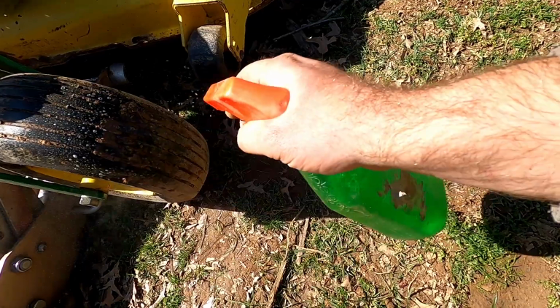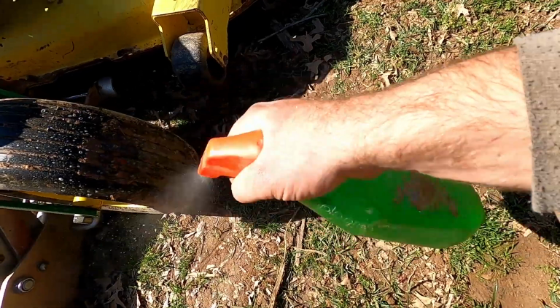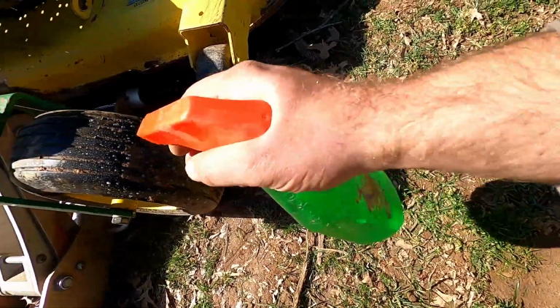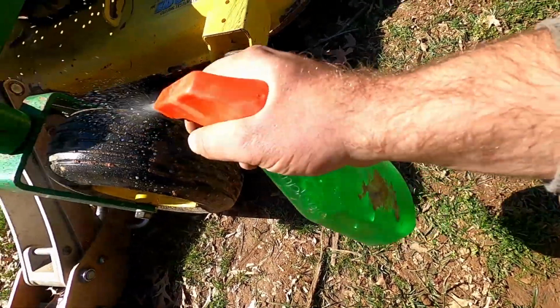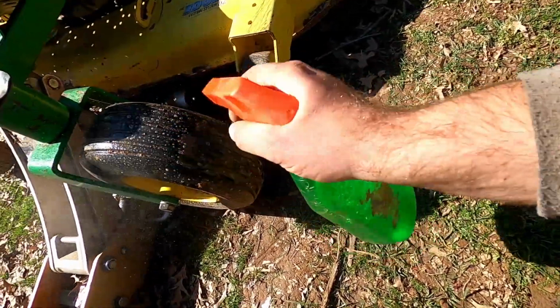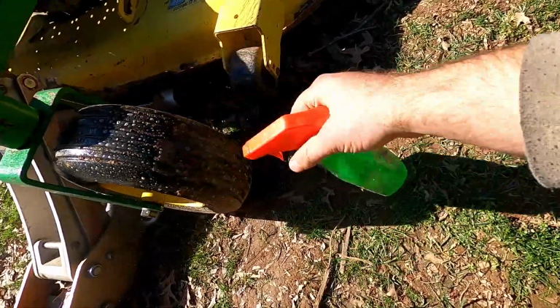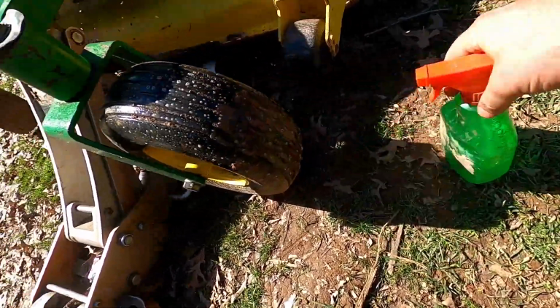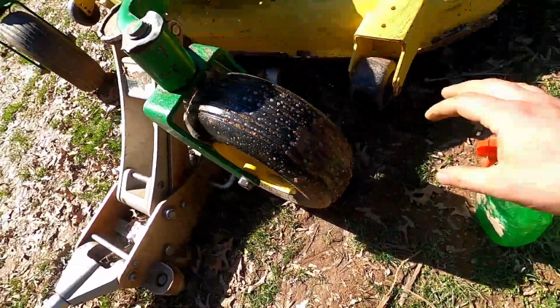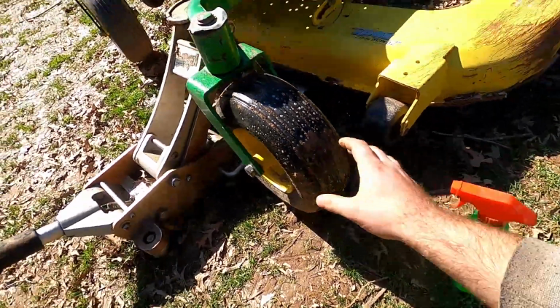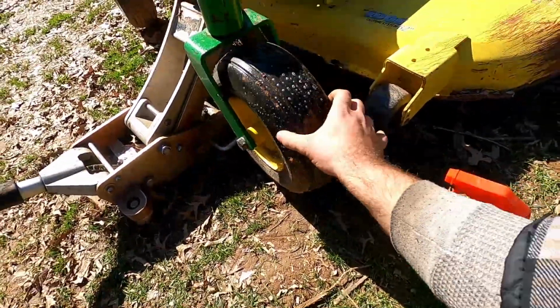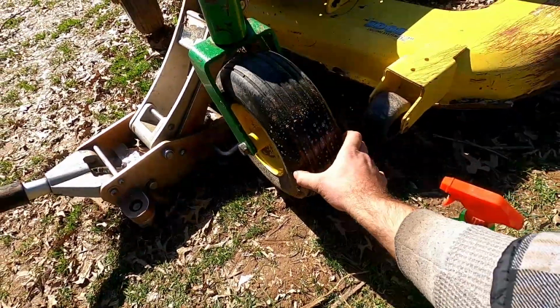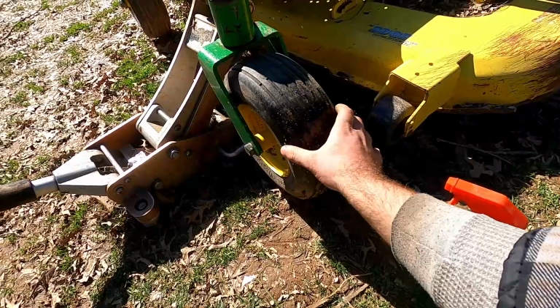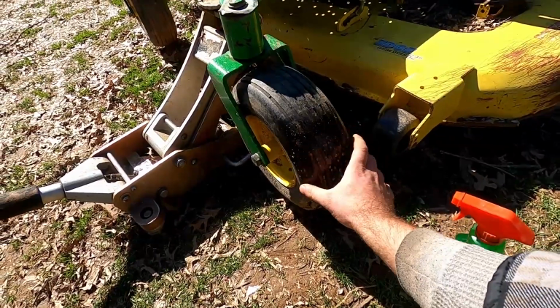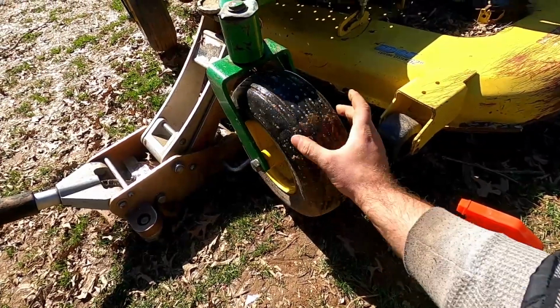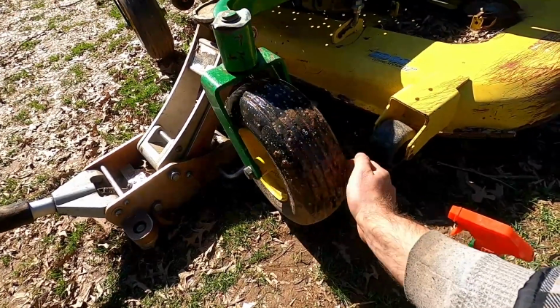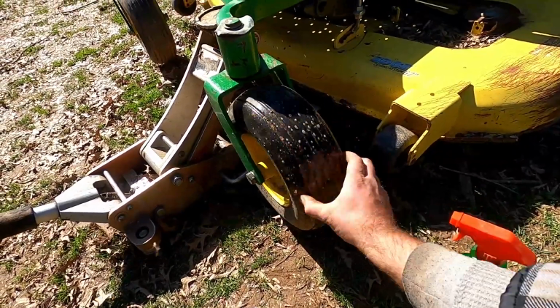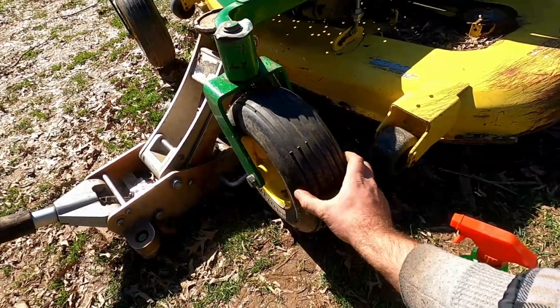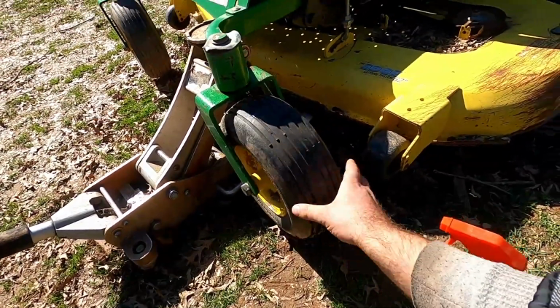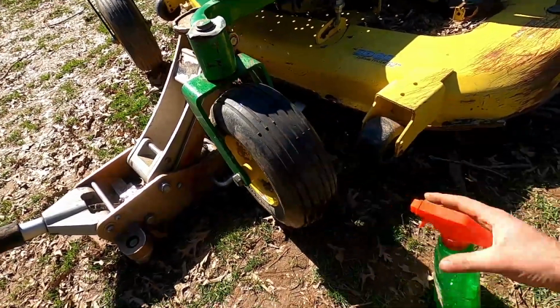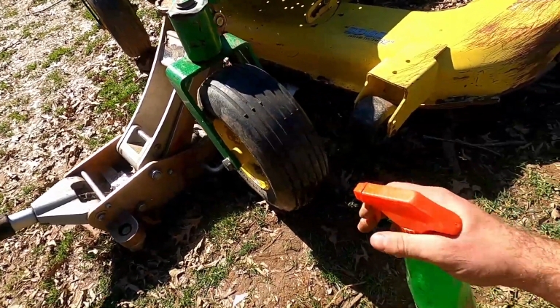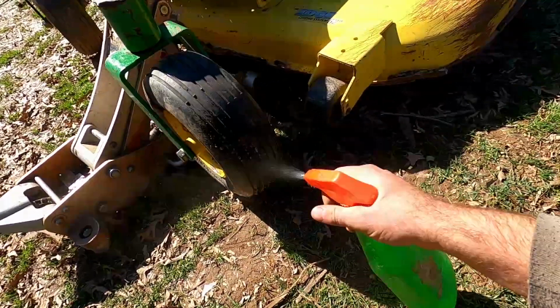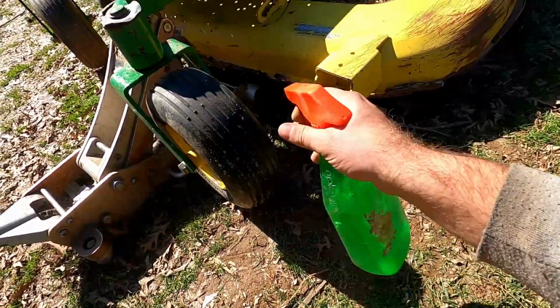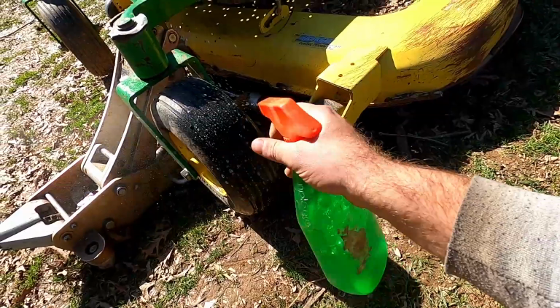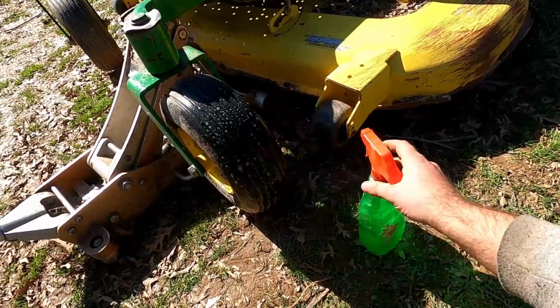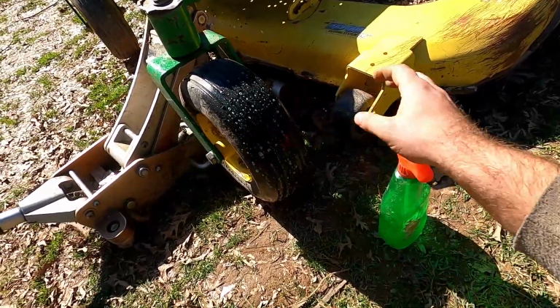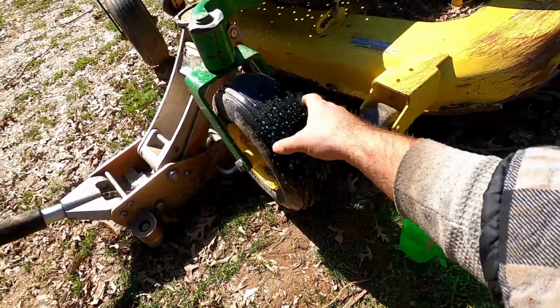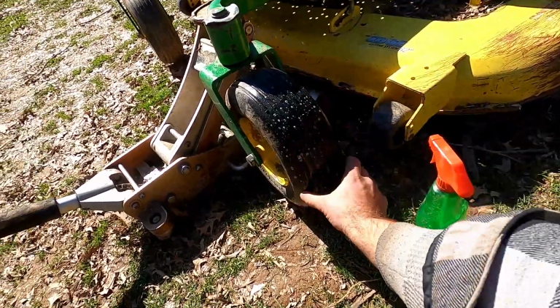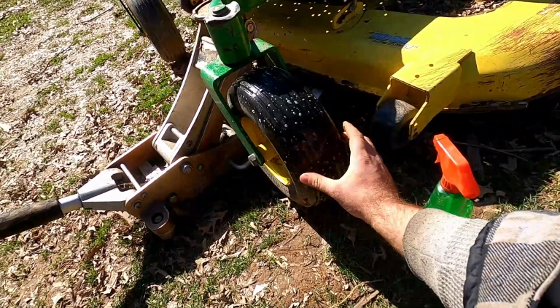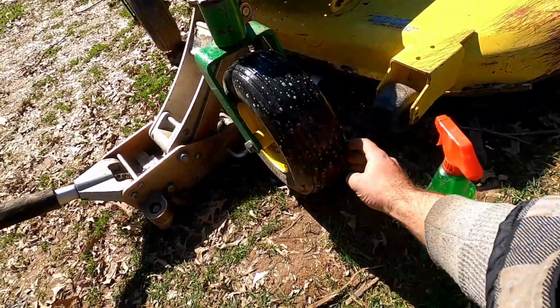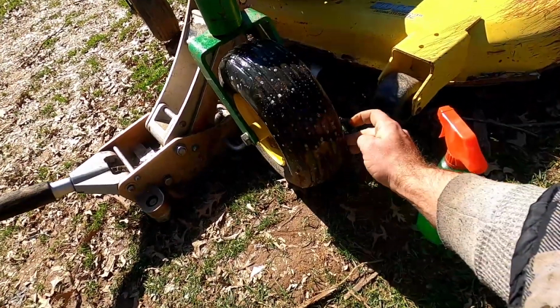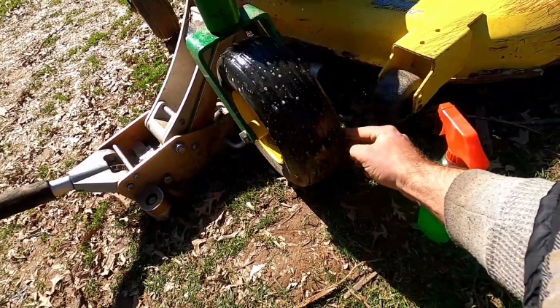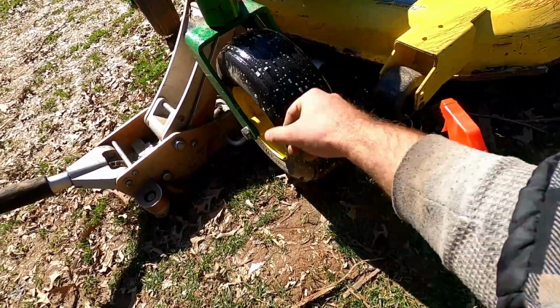Just going to spray it across this tire and look for any bubbling. I'm not seeing too much yet — it looks all good right there.